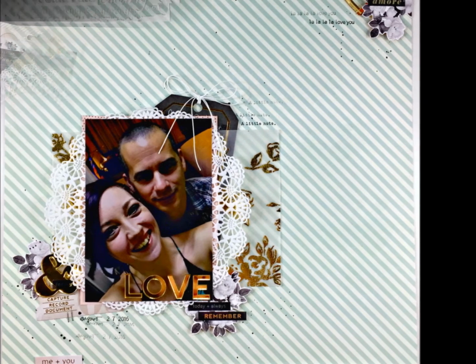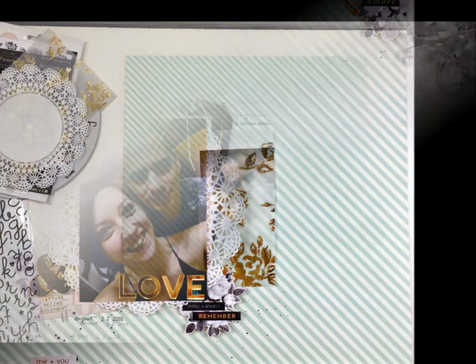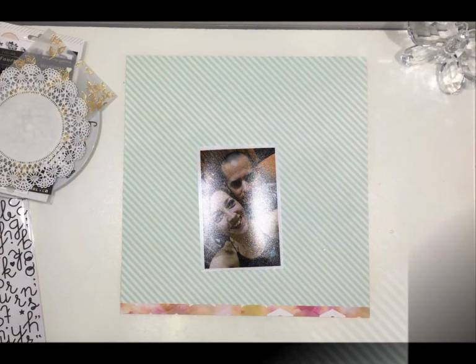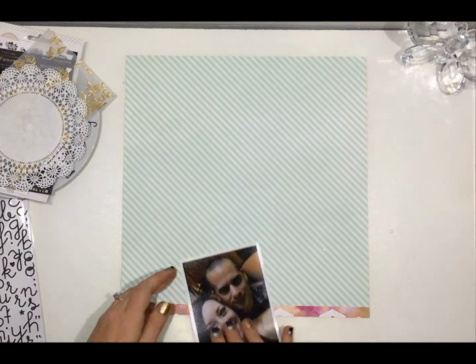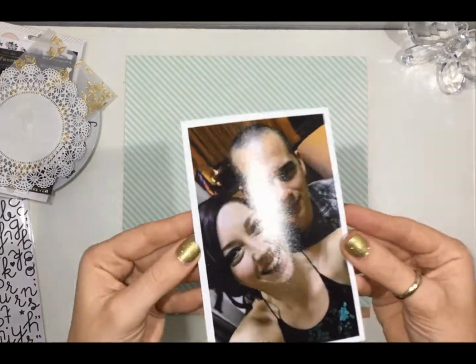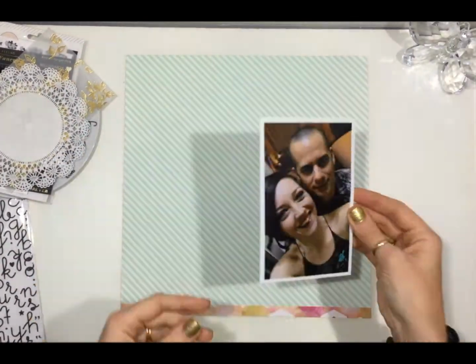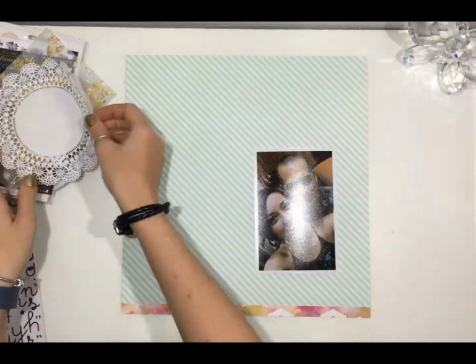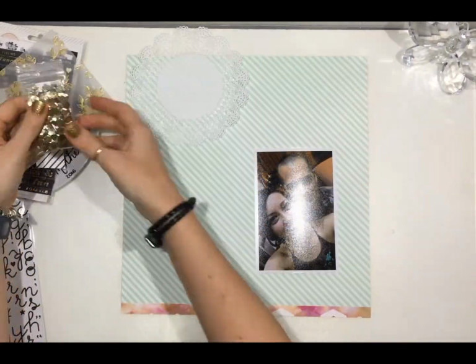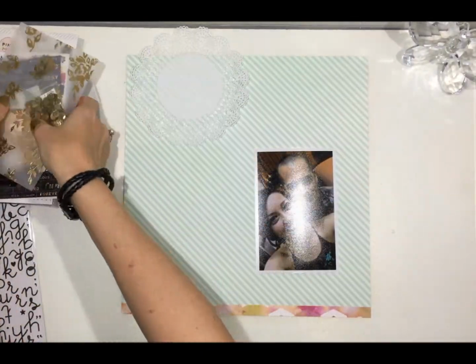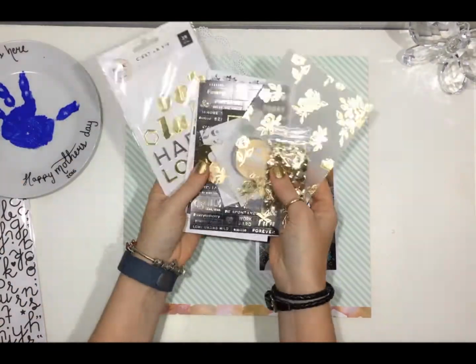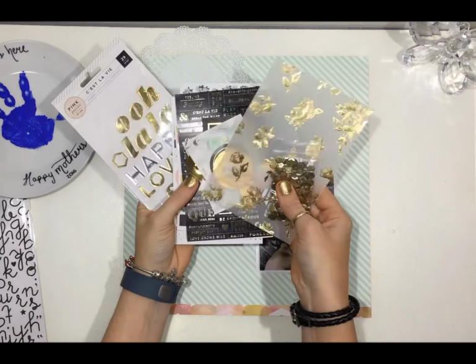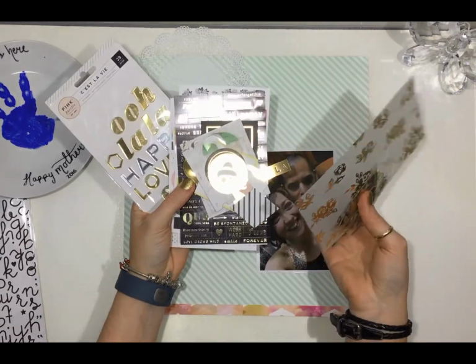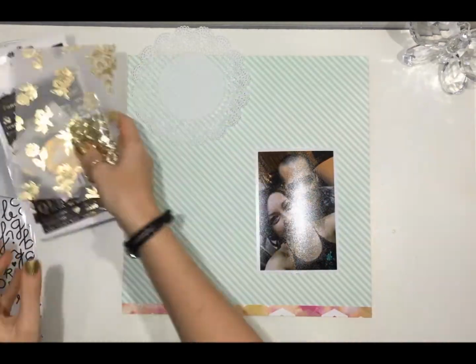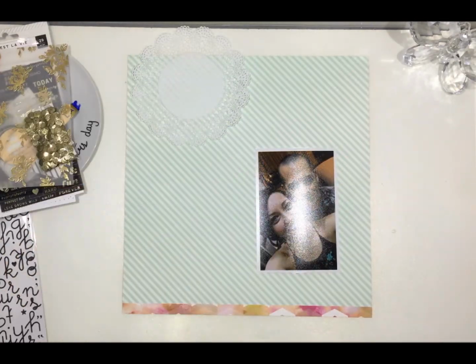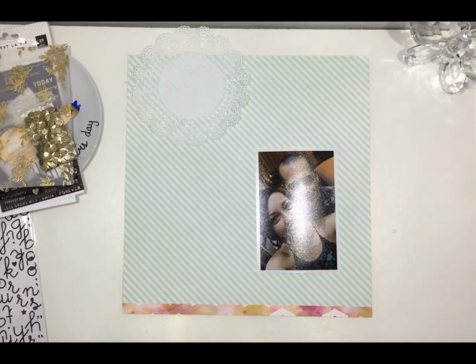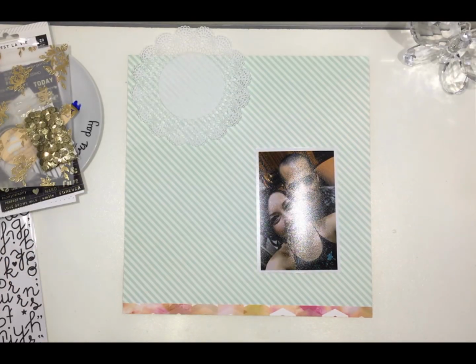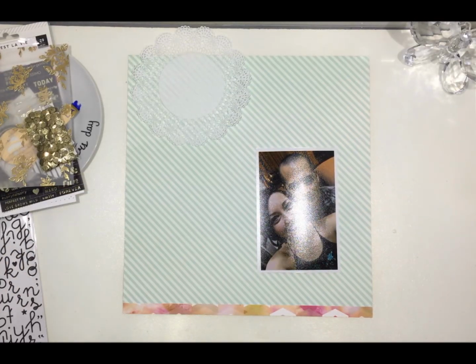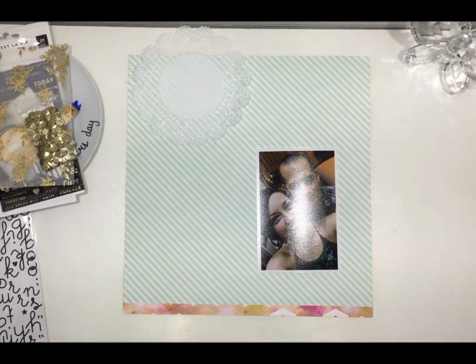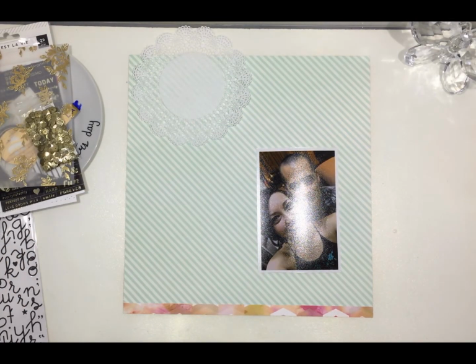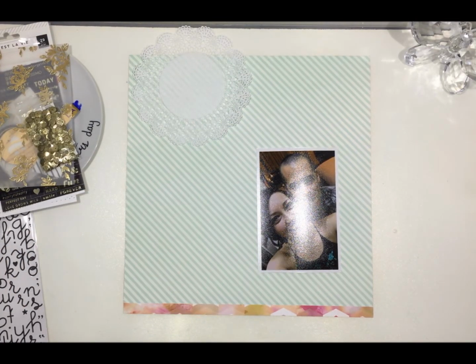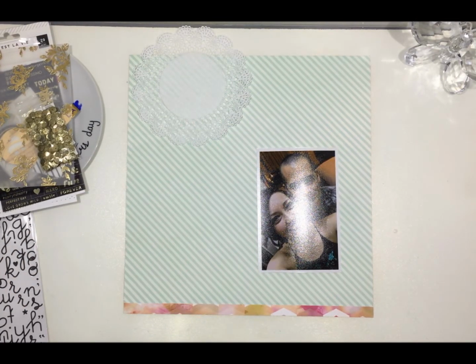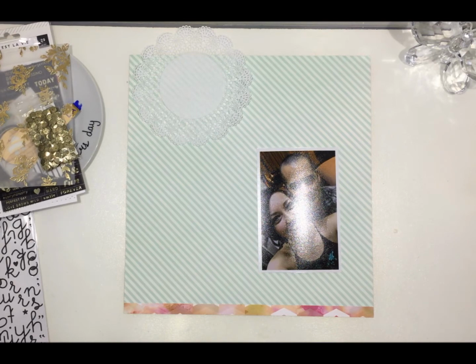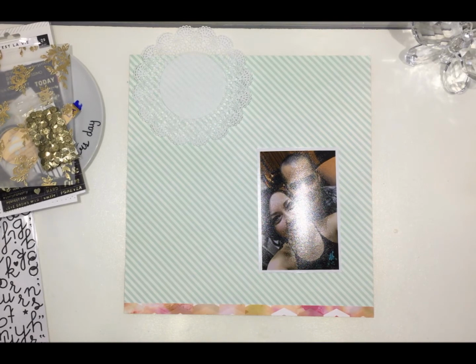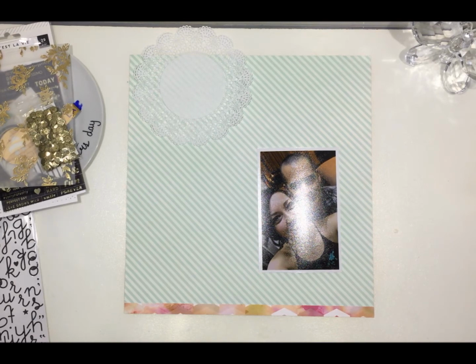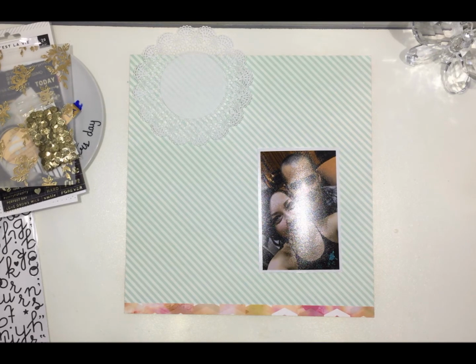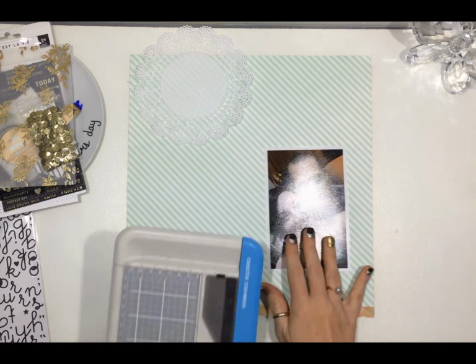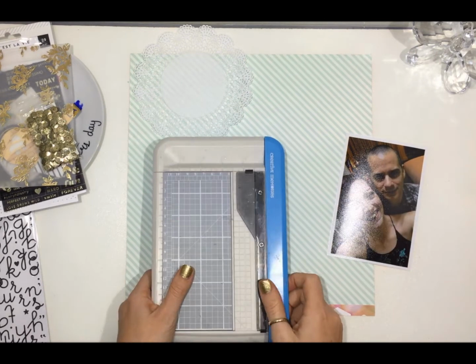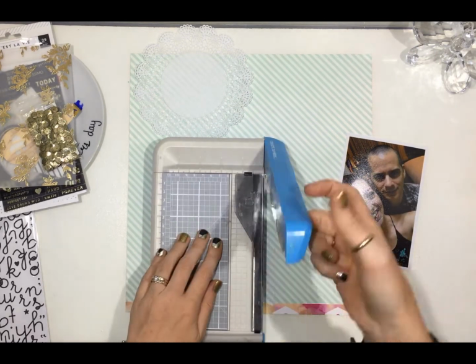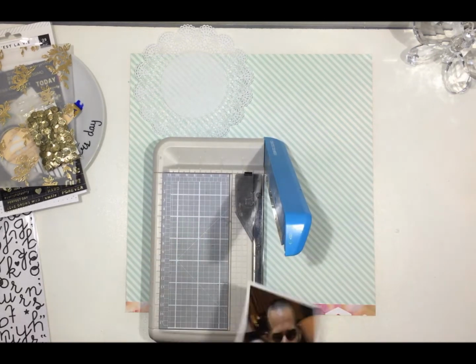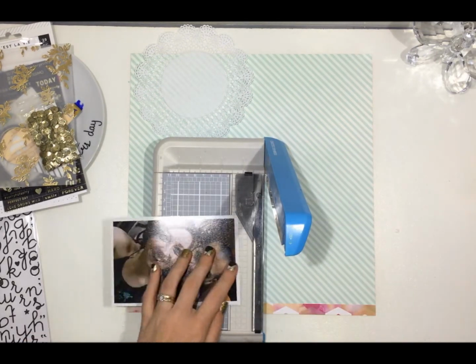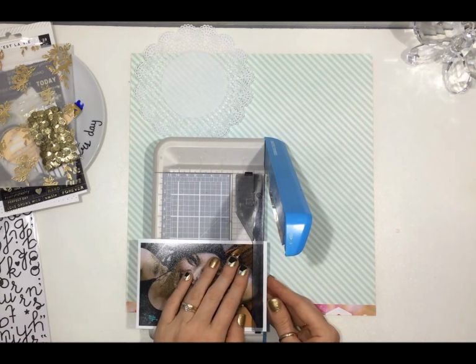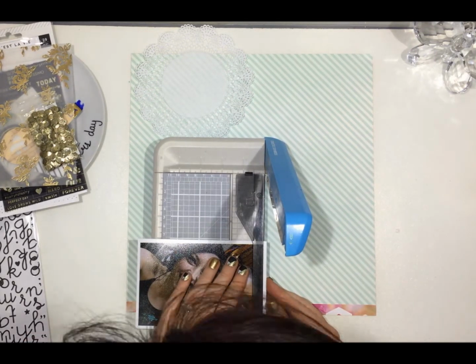I'm scrapping this photo of my husband and myself from a dinner we went to back in August. I'm starting off with that beautiful background paper. I tested the photo against all the different papers I had and this was my favourite.